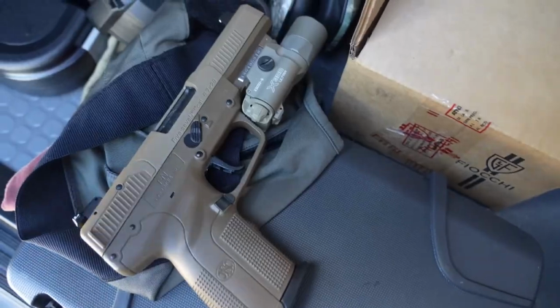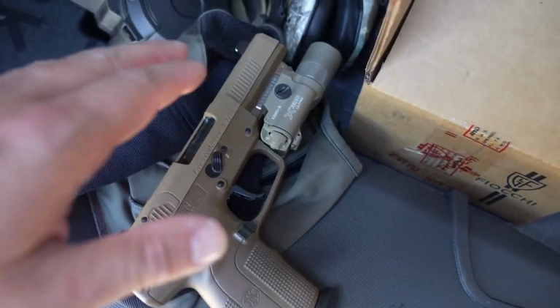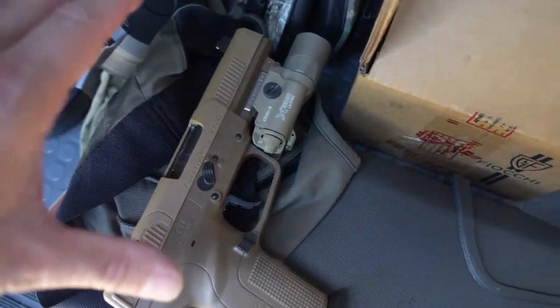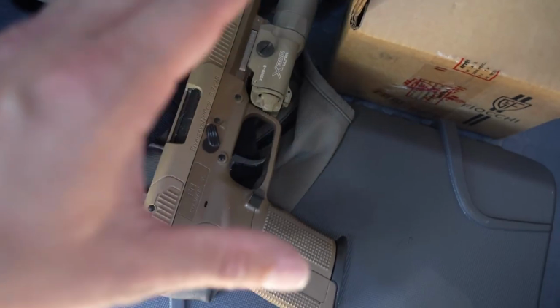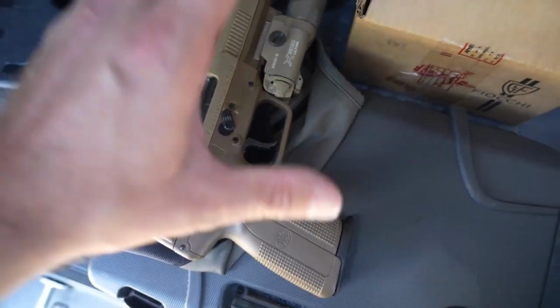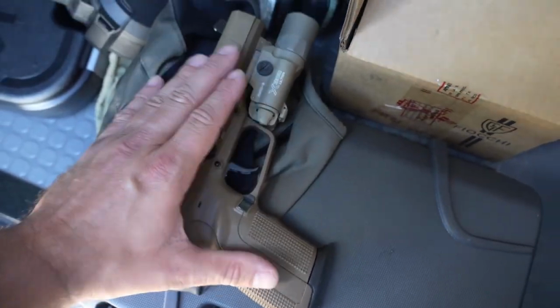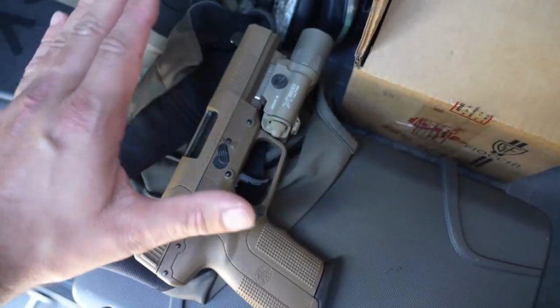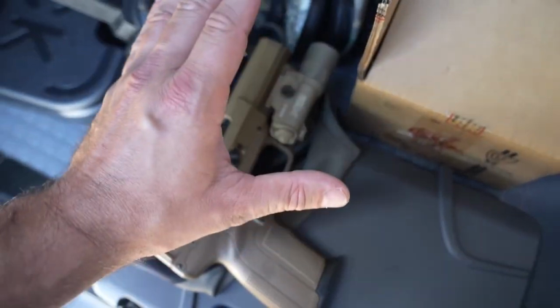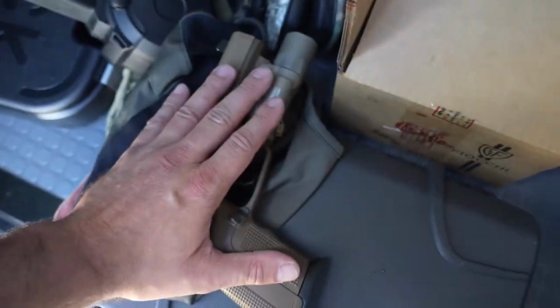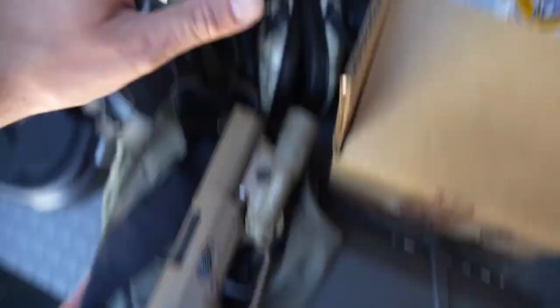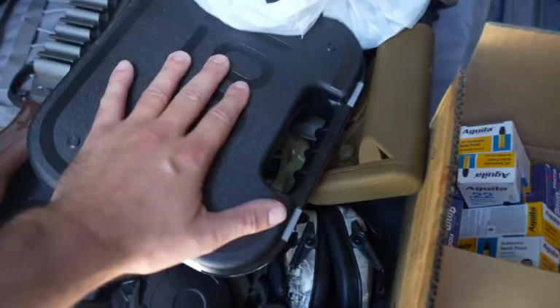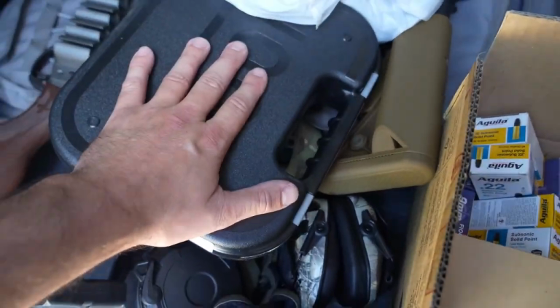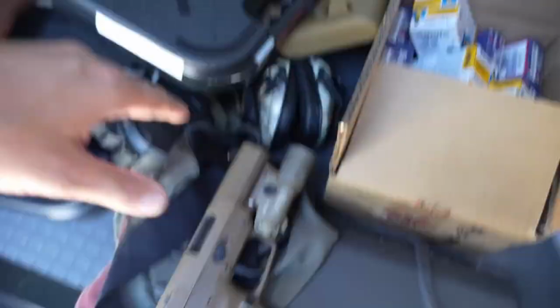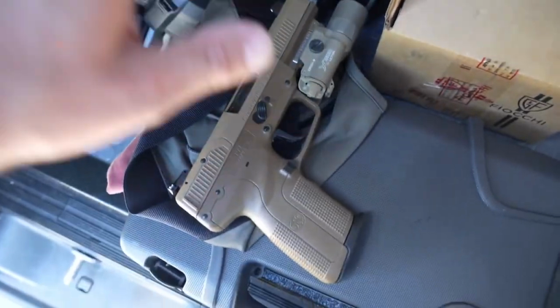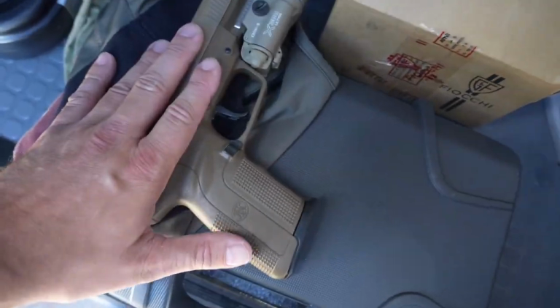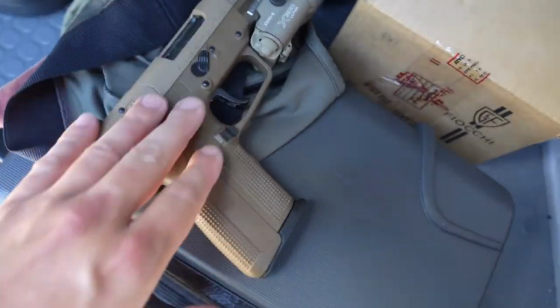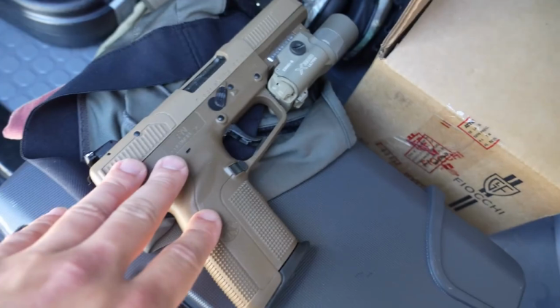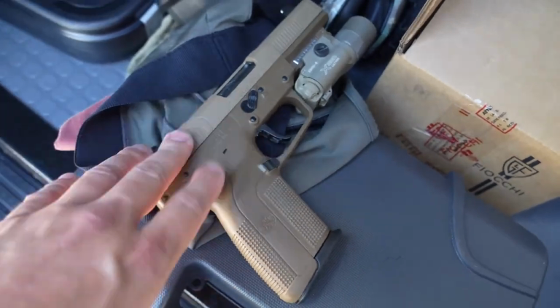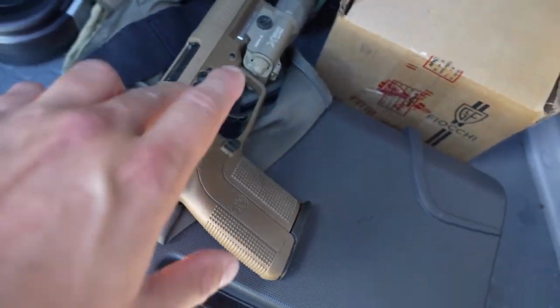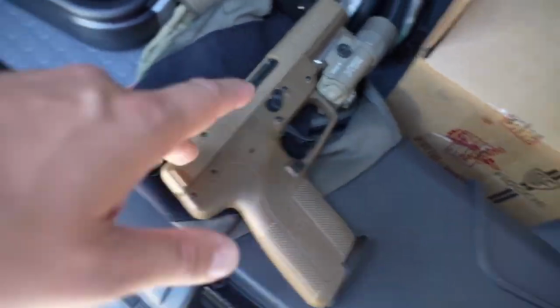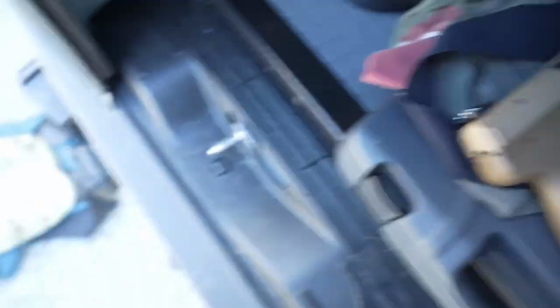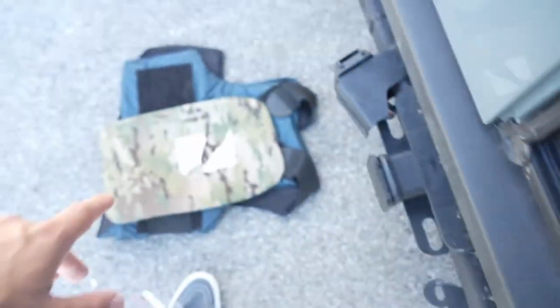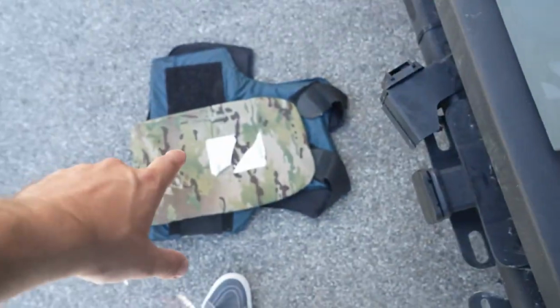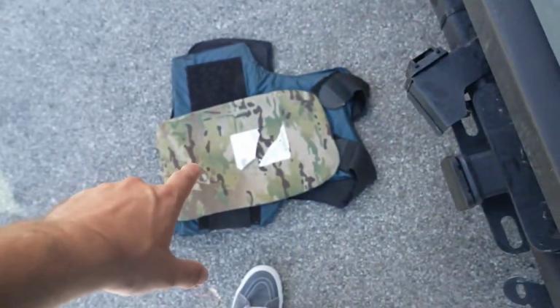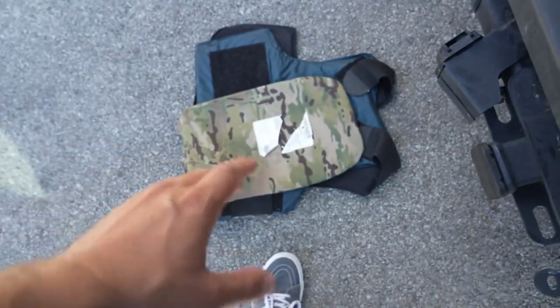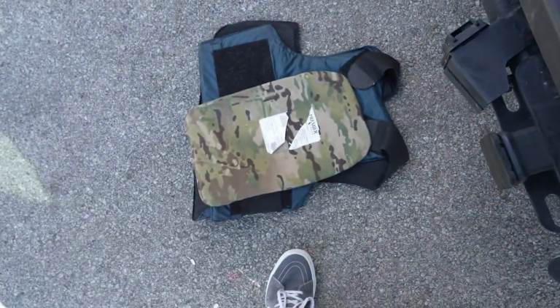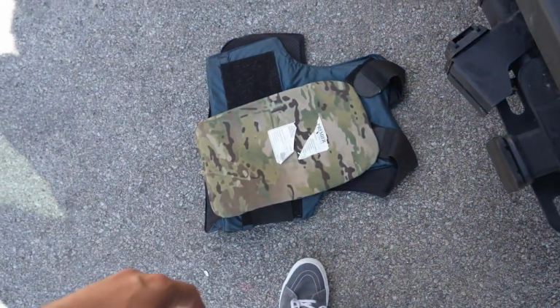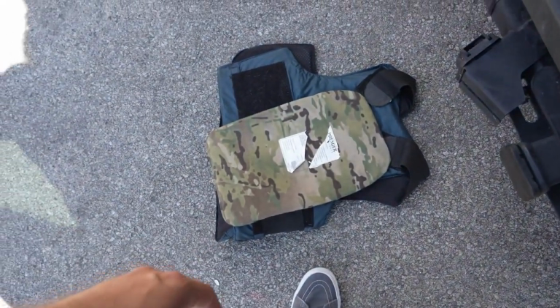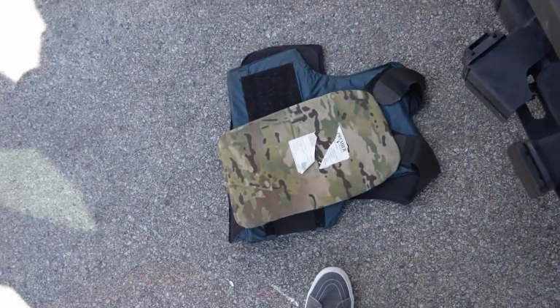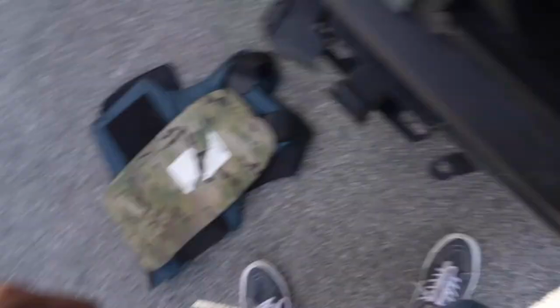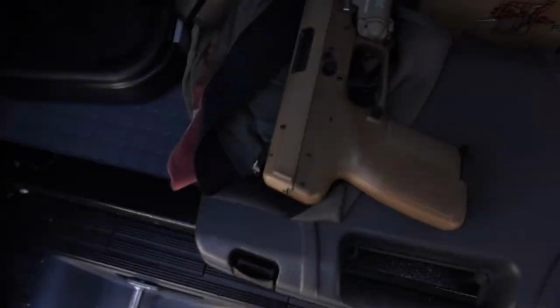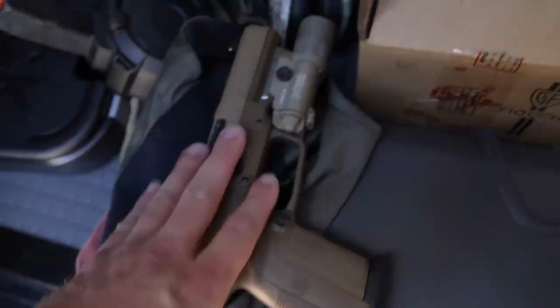We're gonna go out there to test and see if Heather wants the FN 5.7 or the Glock 10mm to be her bear protection gun. But since we're taking this out there, I'm gonna bring some standard issue police body armor because there's a theory I've been wanting to test for a while with the 5.7.